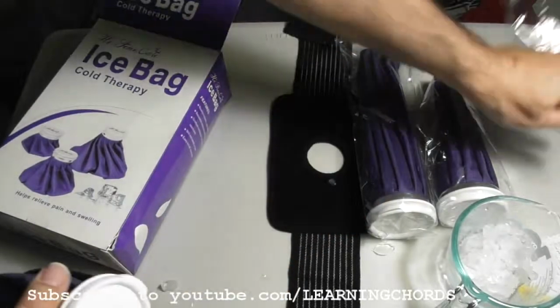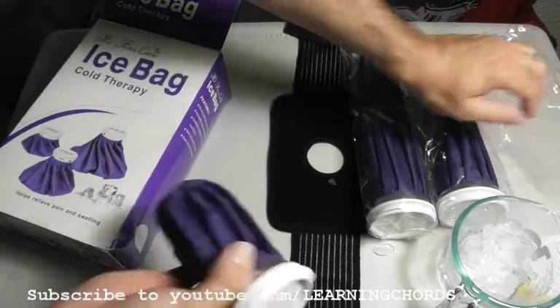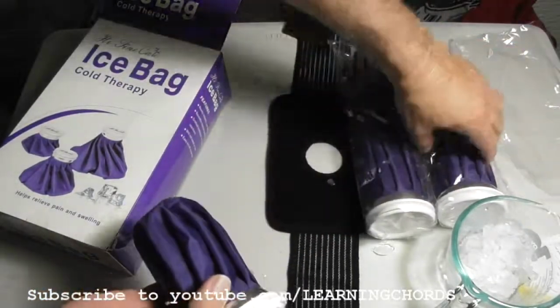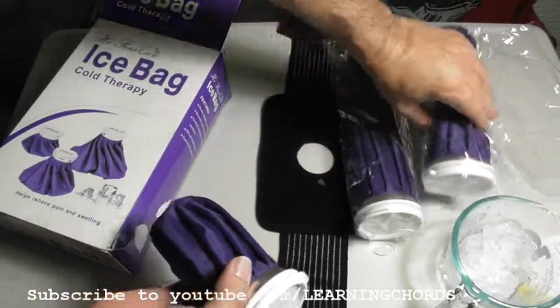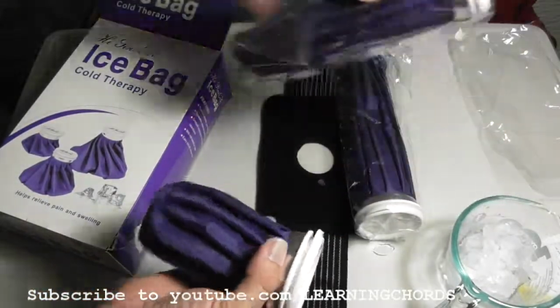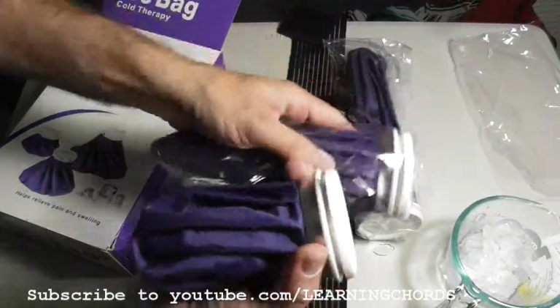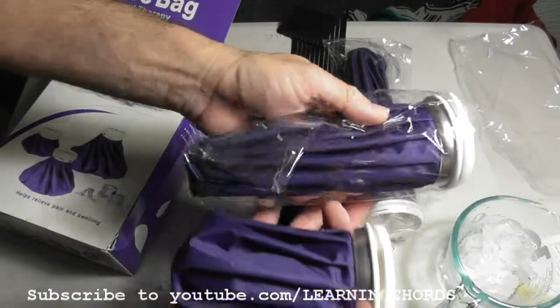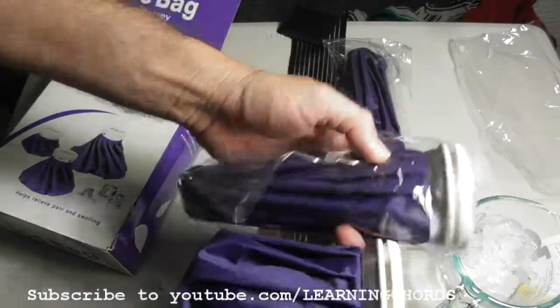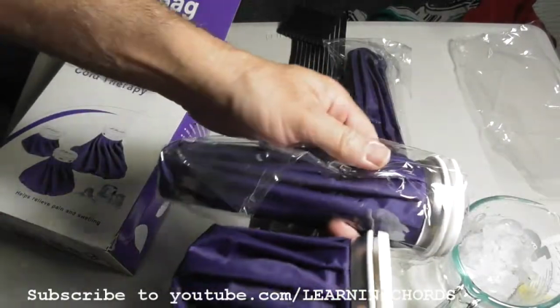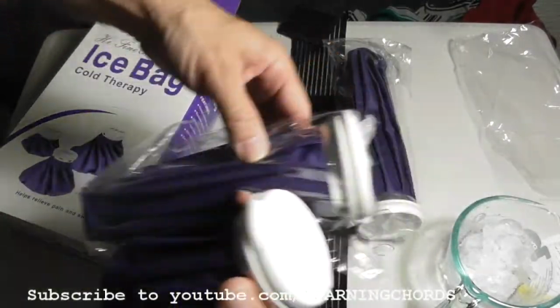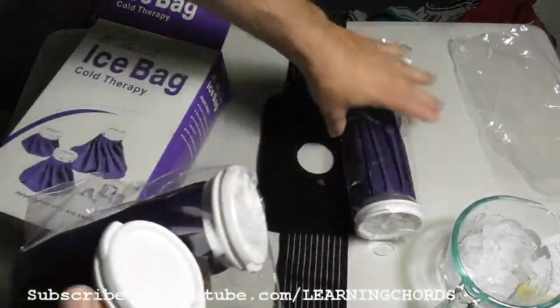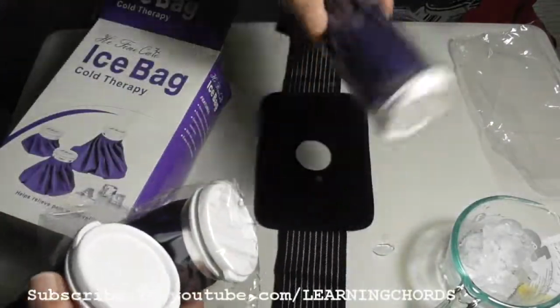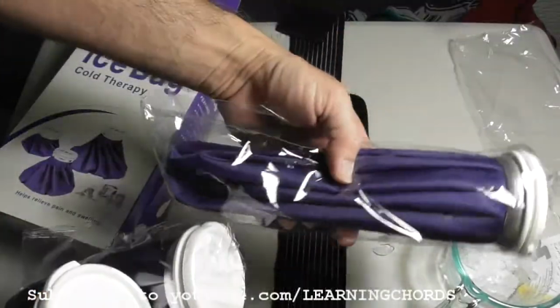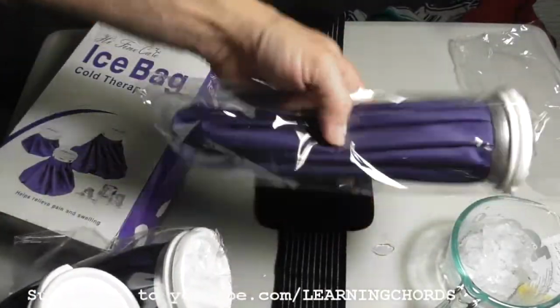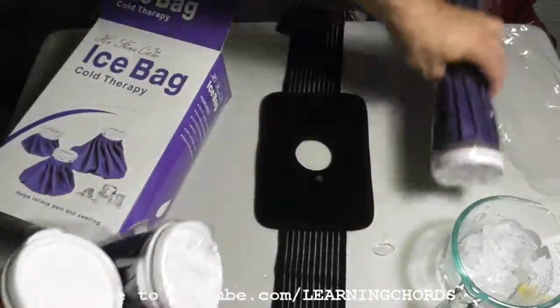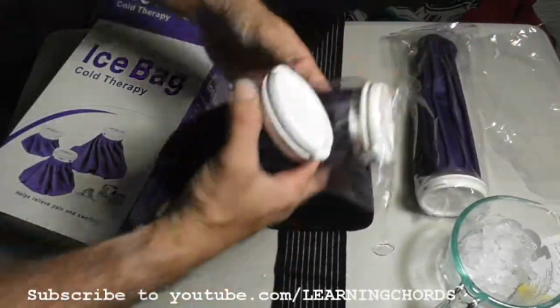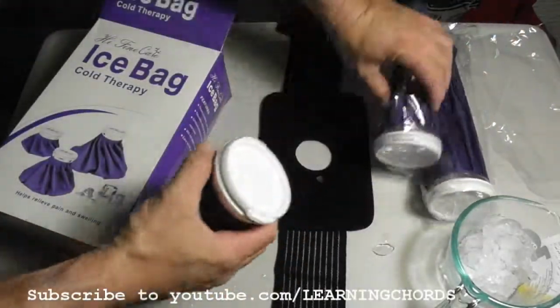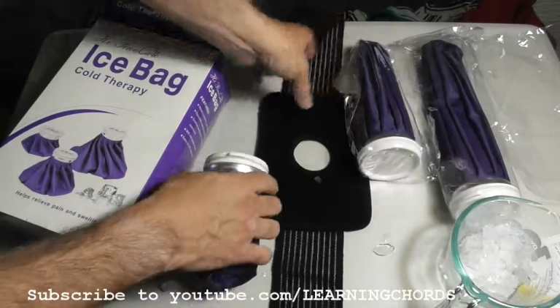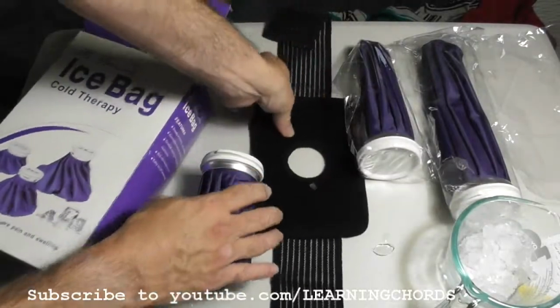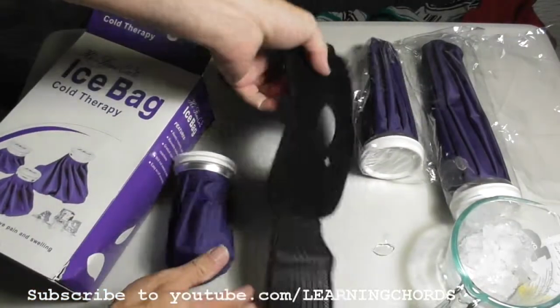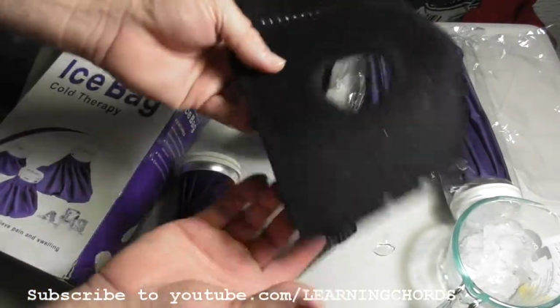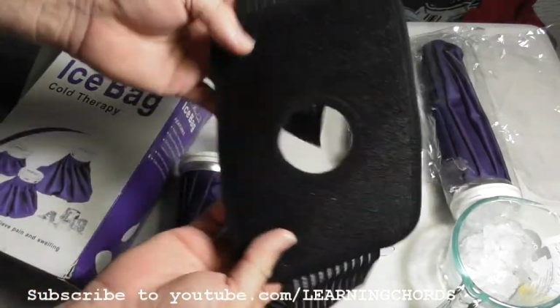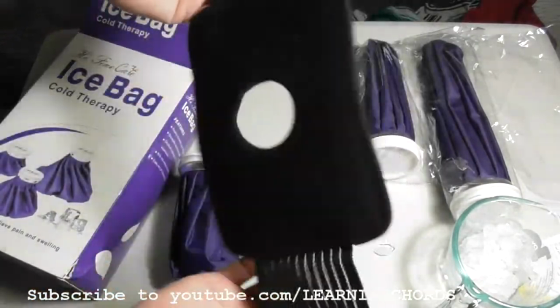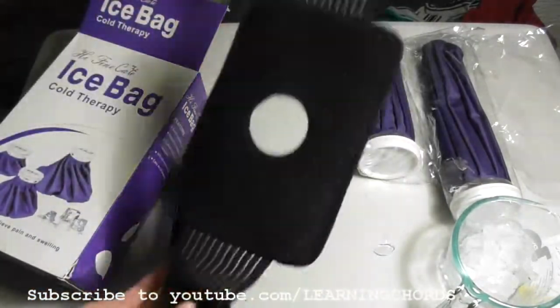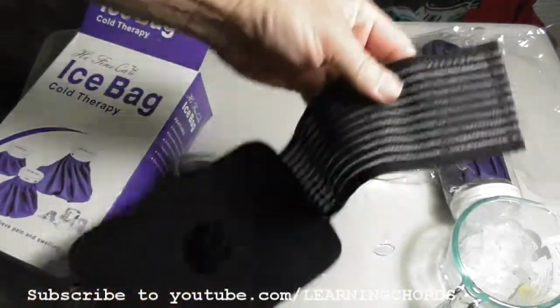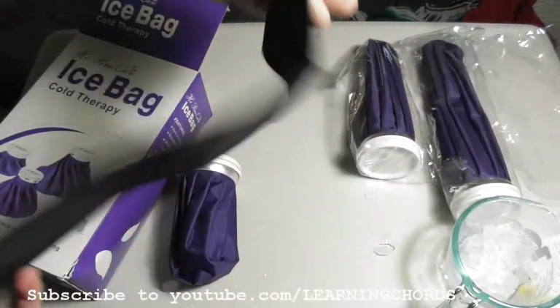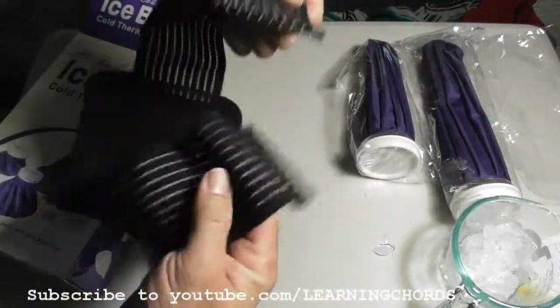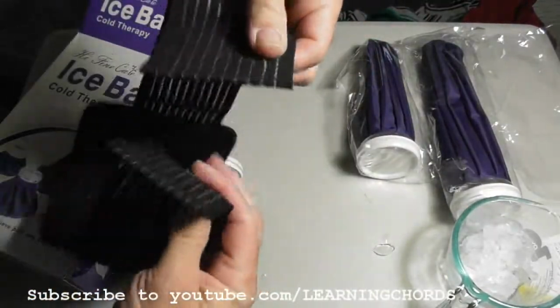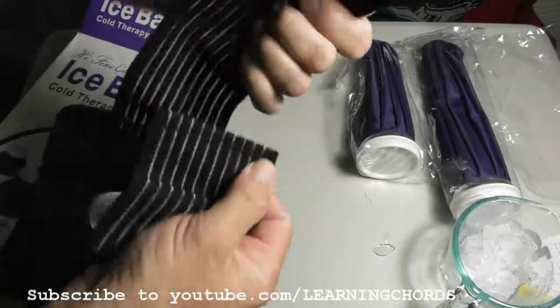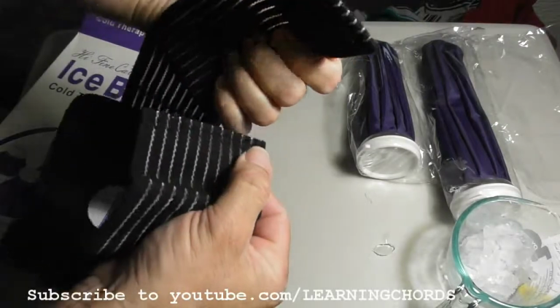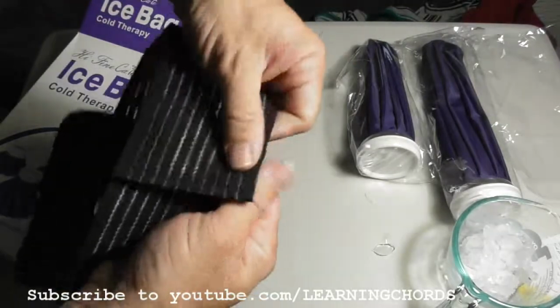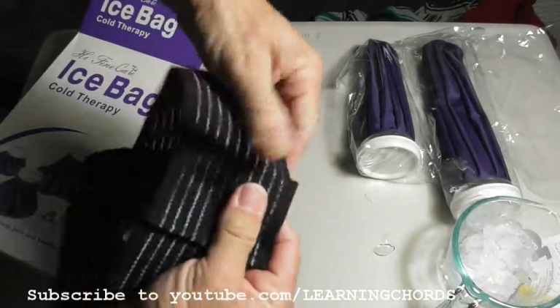Again, this is the 6 inch. This is the 9 inch that I have not used yet. This is the 11 inch, and it also comes with a strap to hold the ice bag in place — it has Velcro fittings.